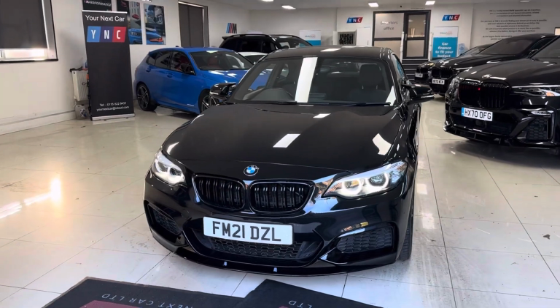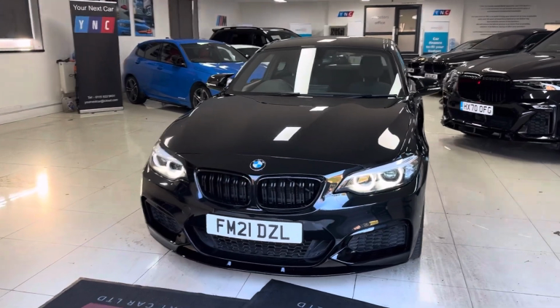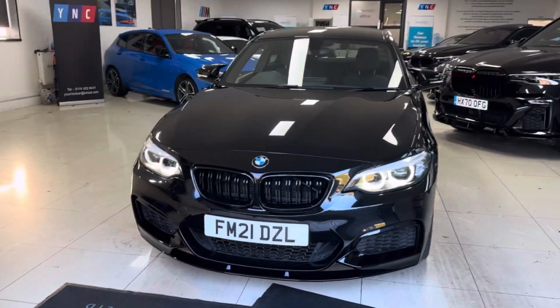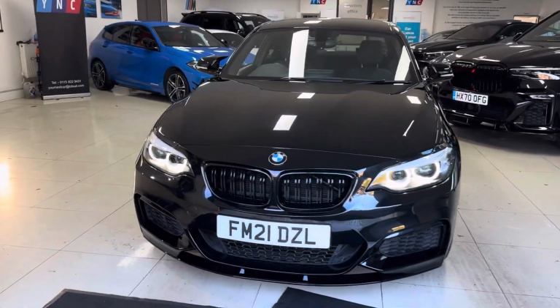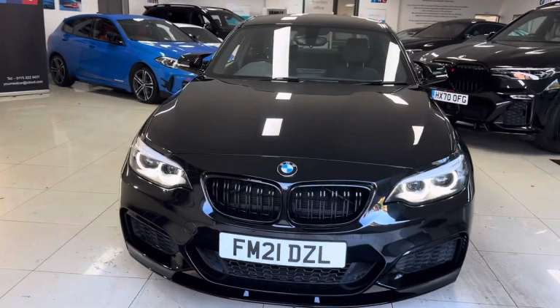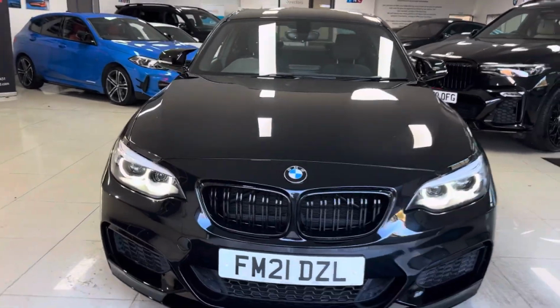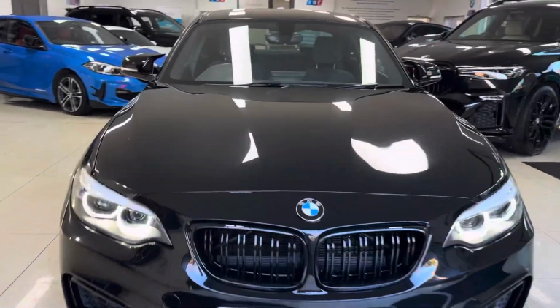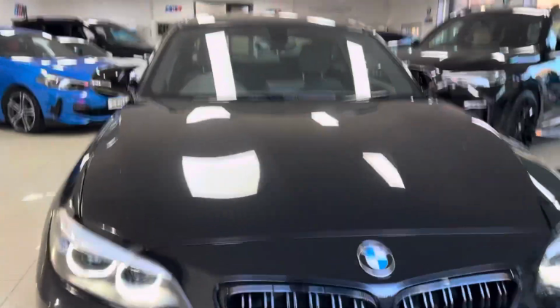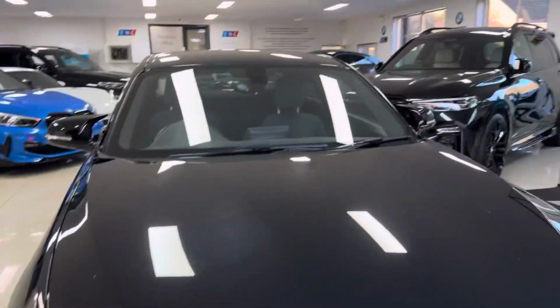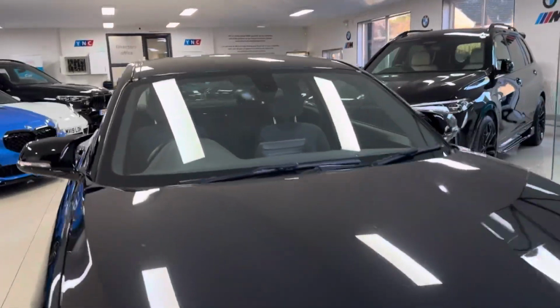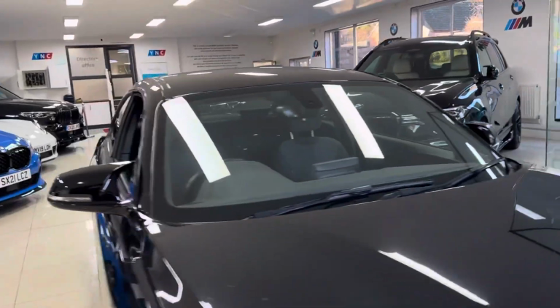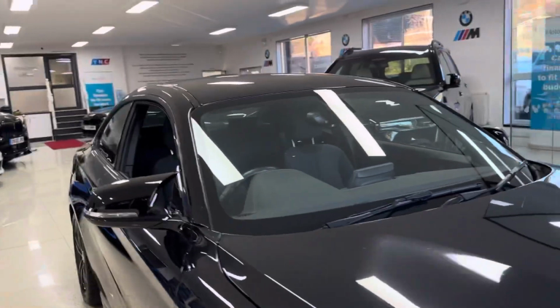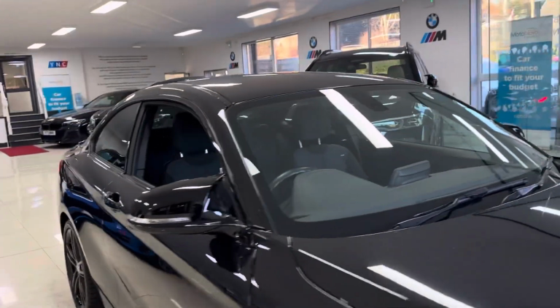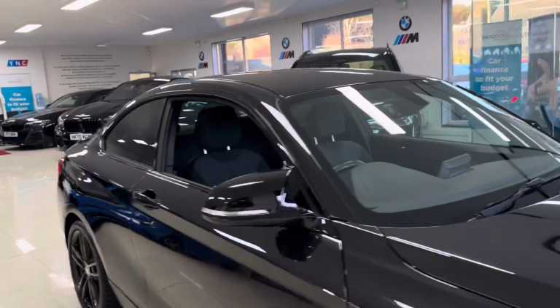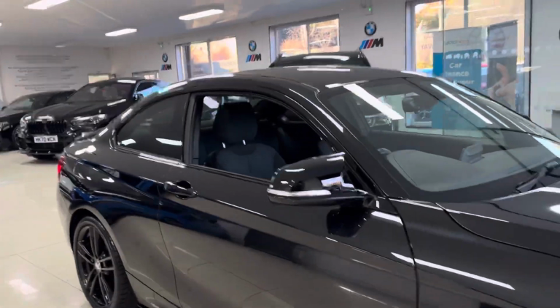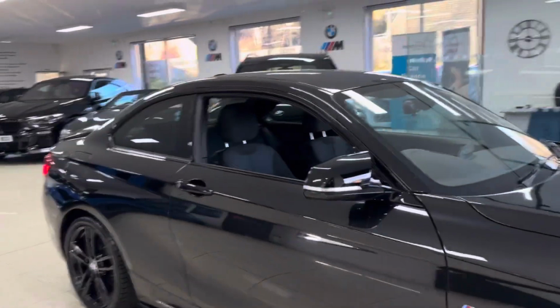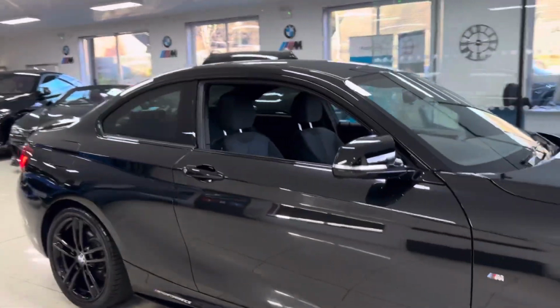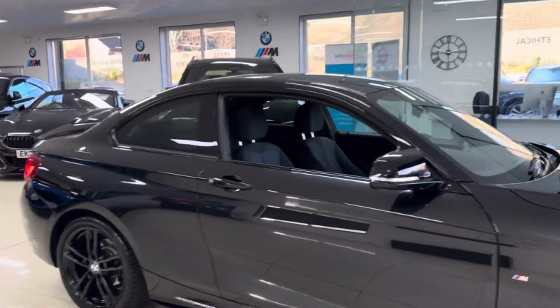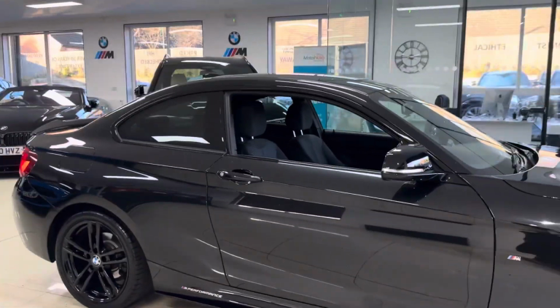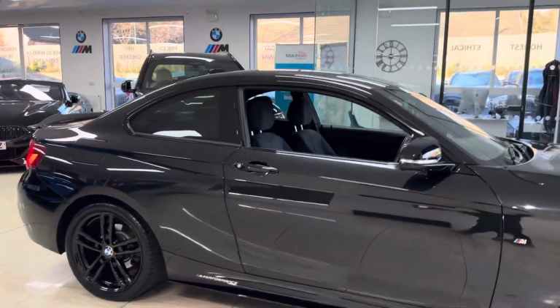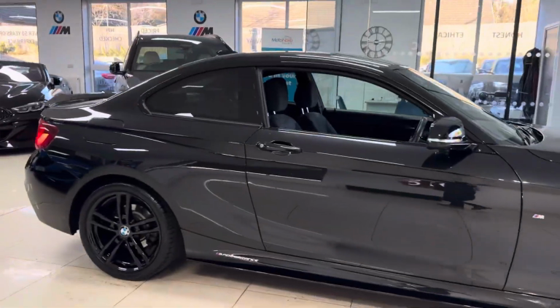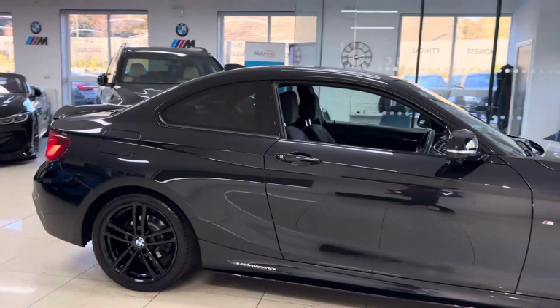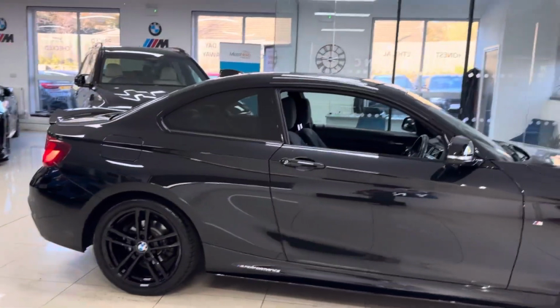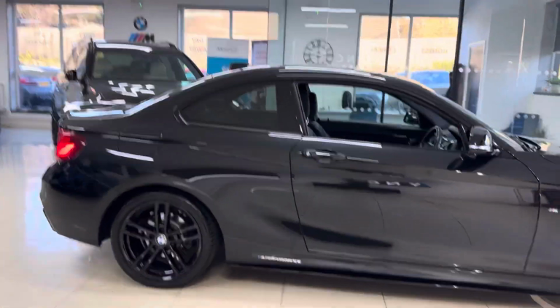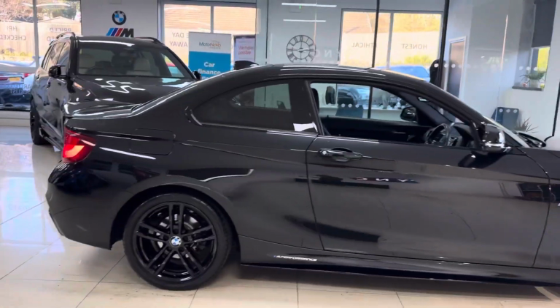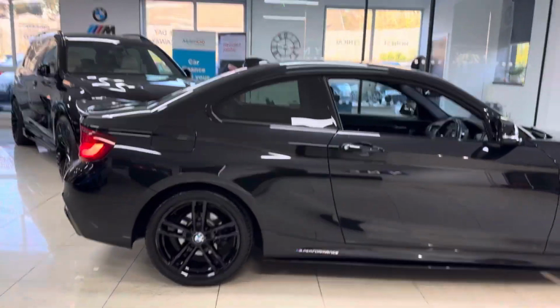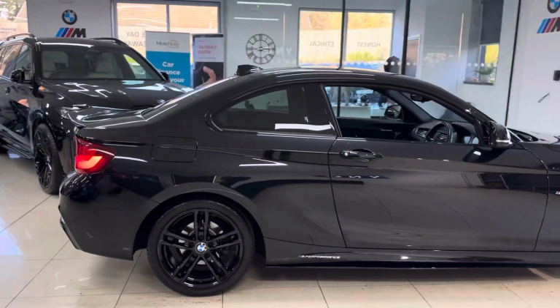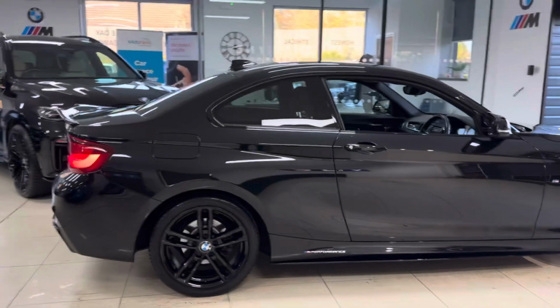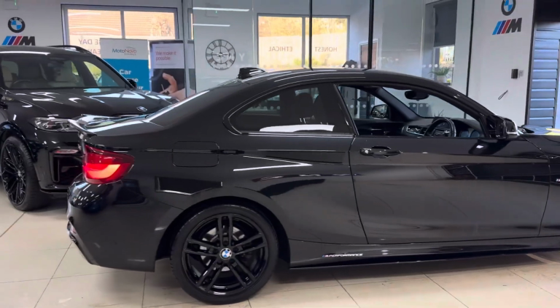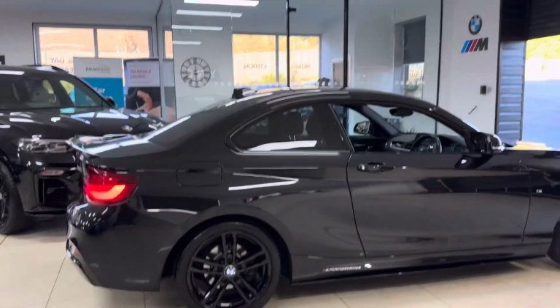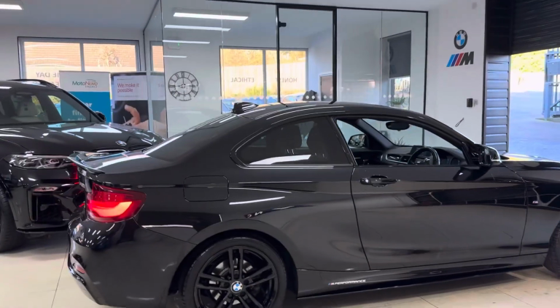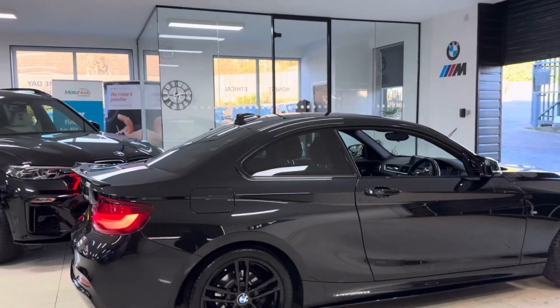Welcome to the walk-around video for your next car — the 2021 218i M Sport Coupe, presented in Sapphire Black, featuring the Y&C body enhancement kit with some nice options and features.